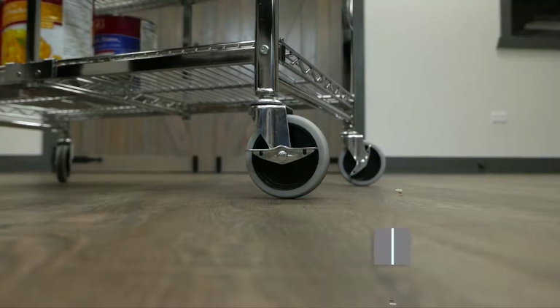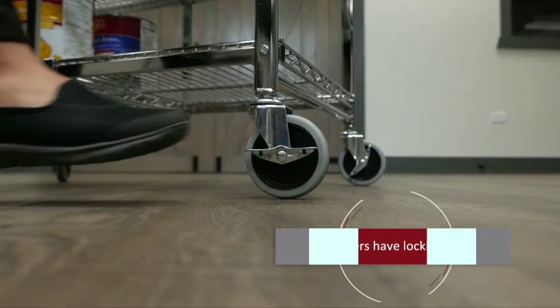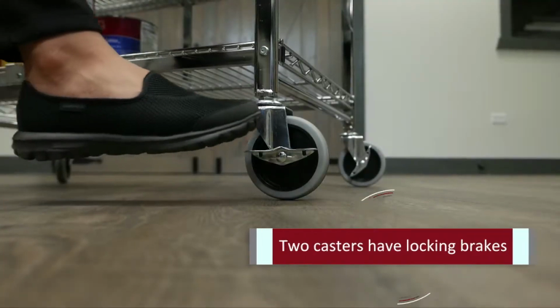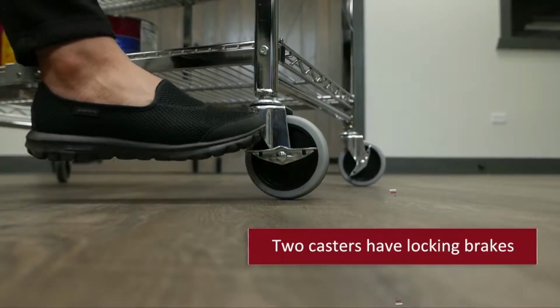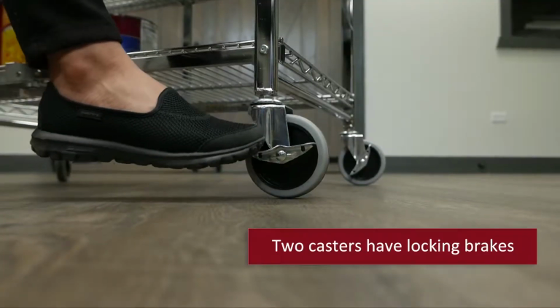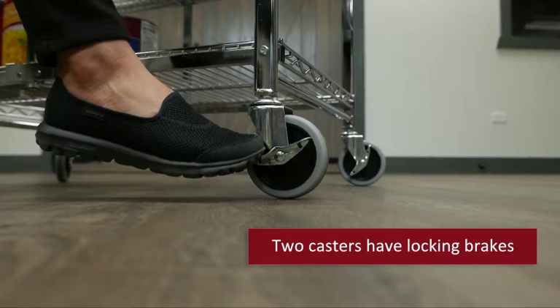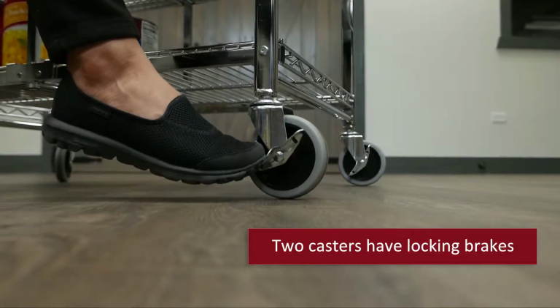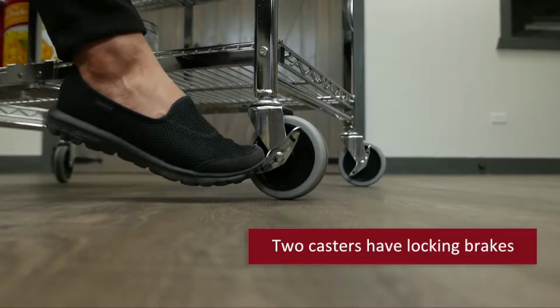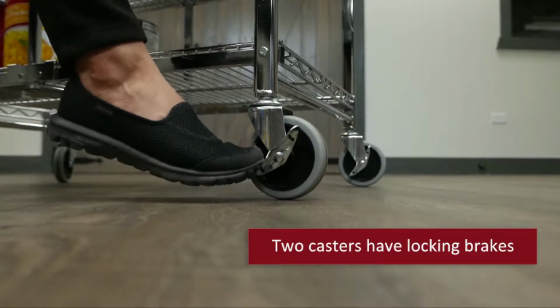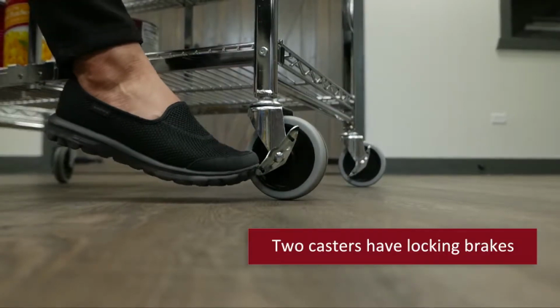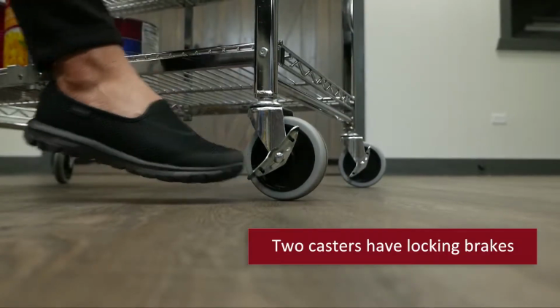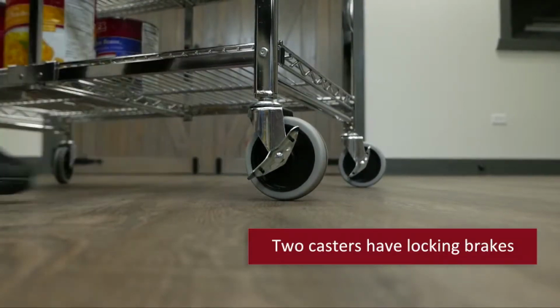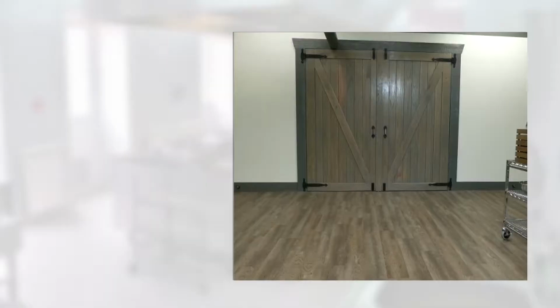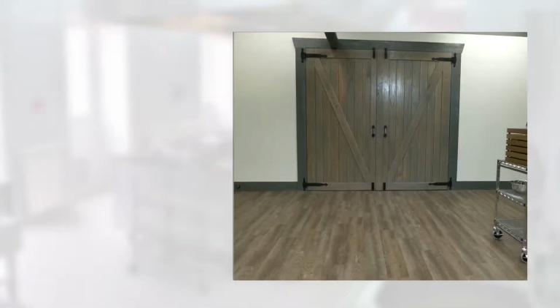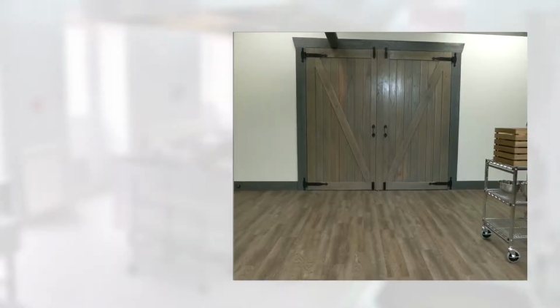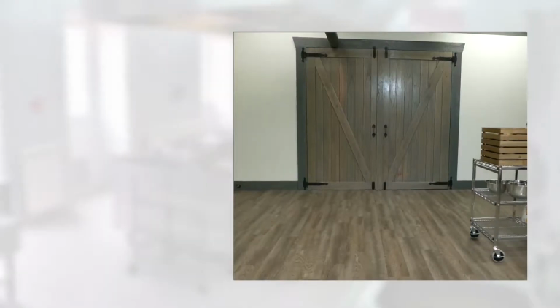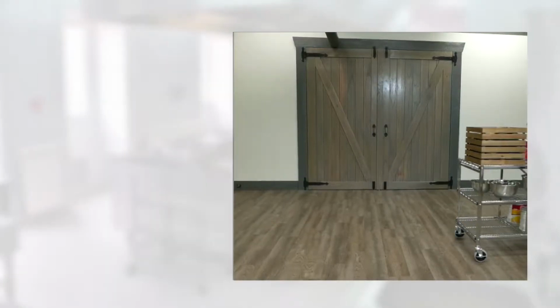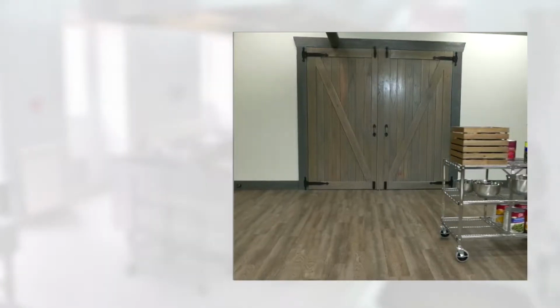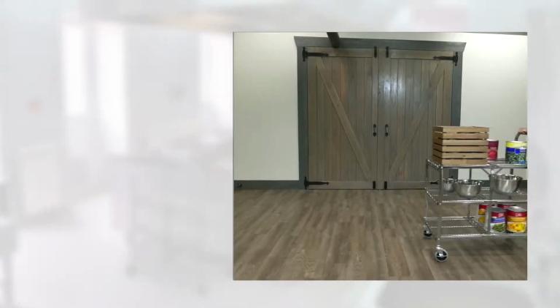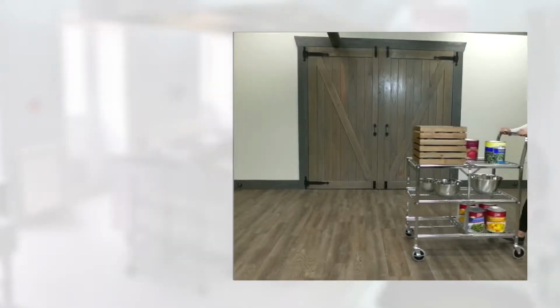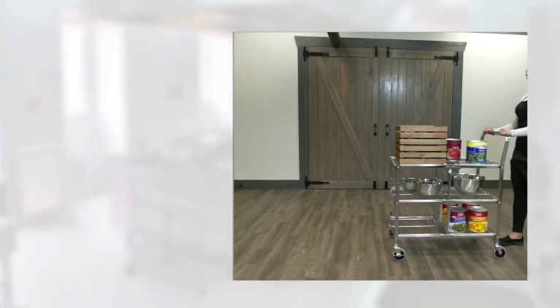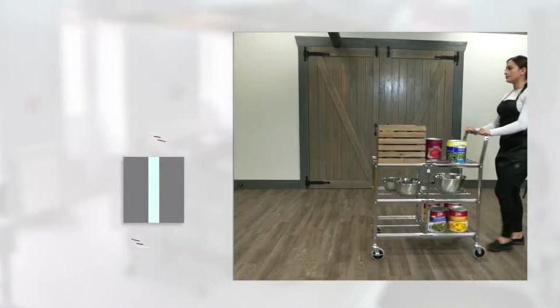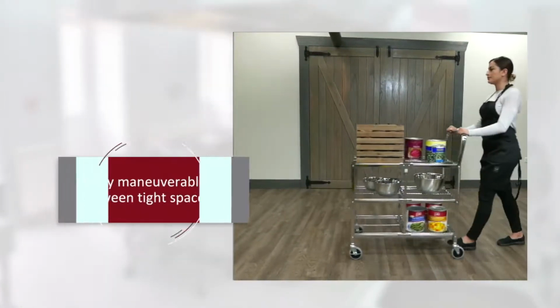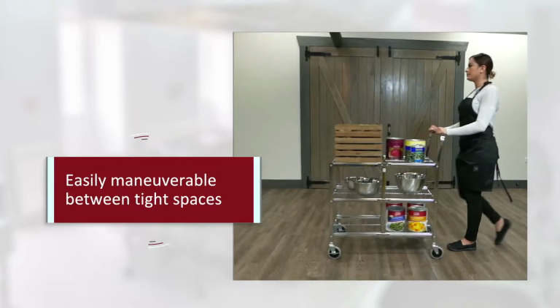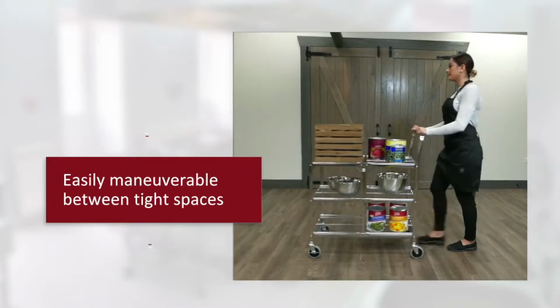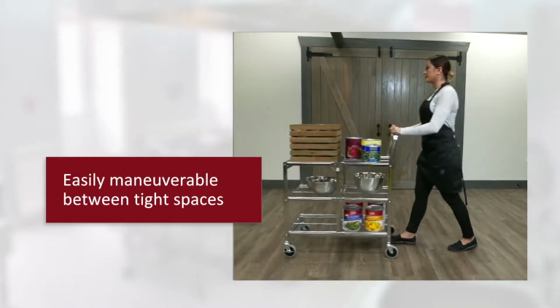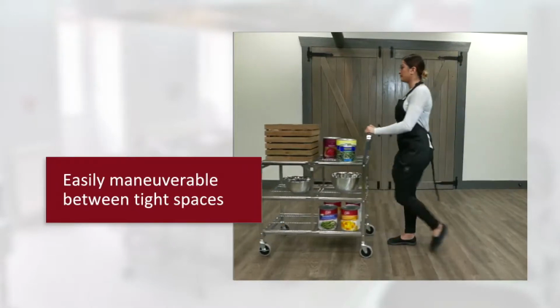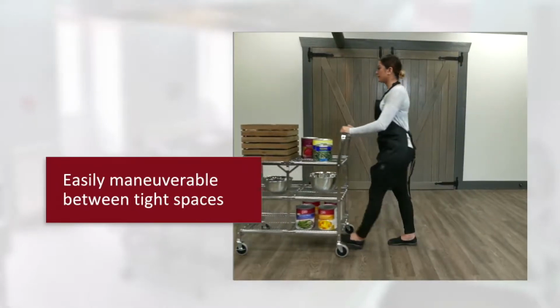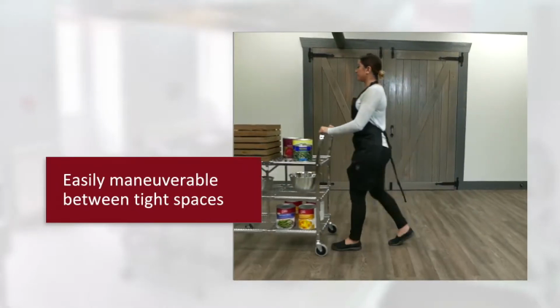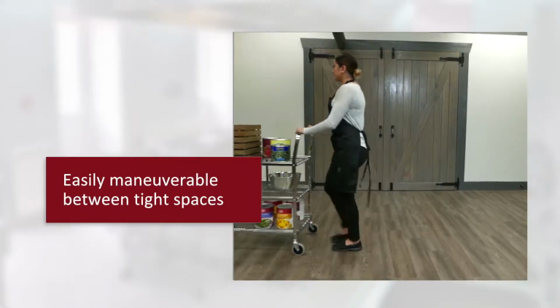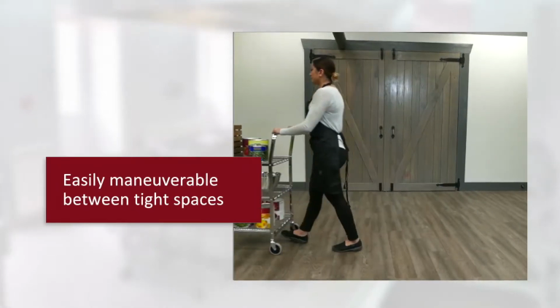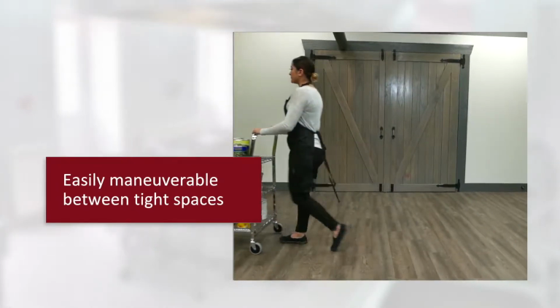Two casters feature locking brakes, making moving food trays, beverages, or dishes a breeze when maneuvering between tables or tight spaces.